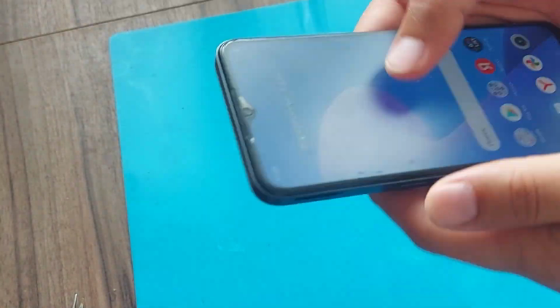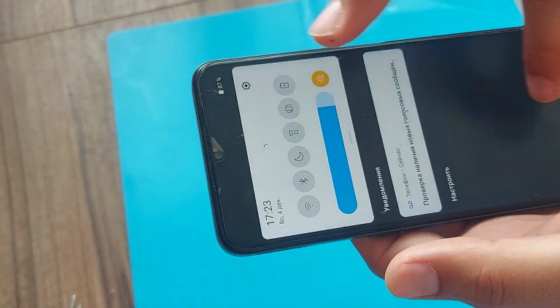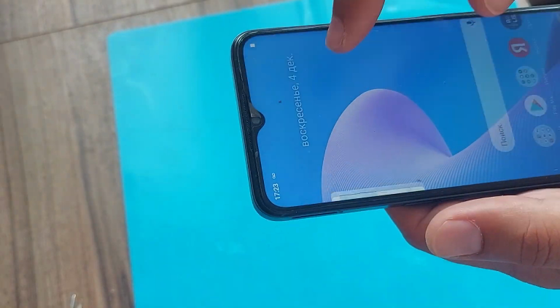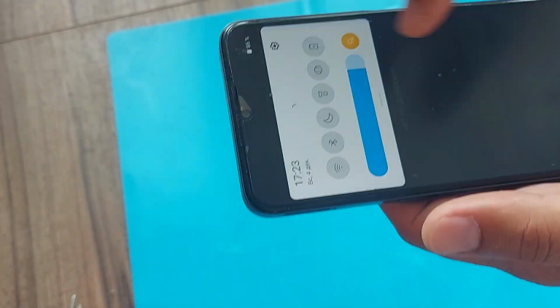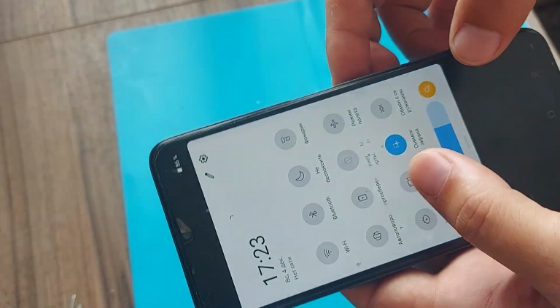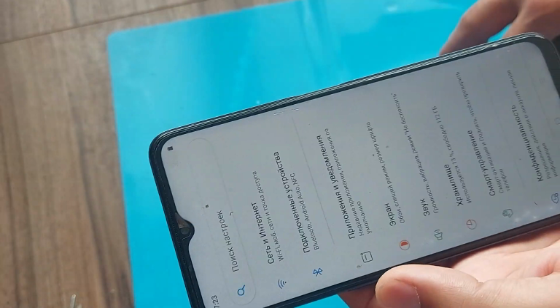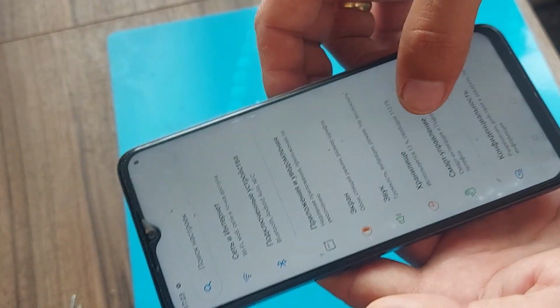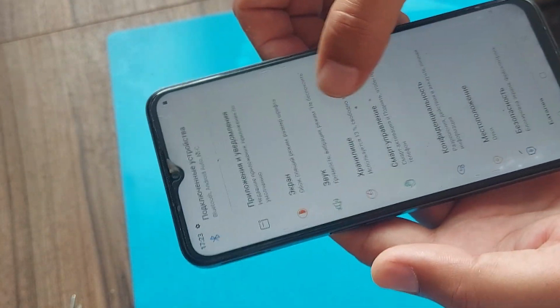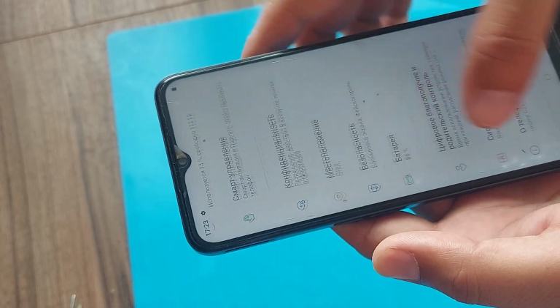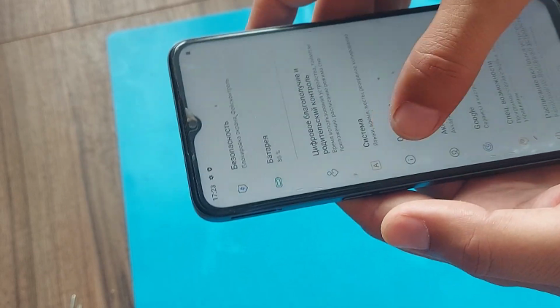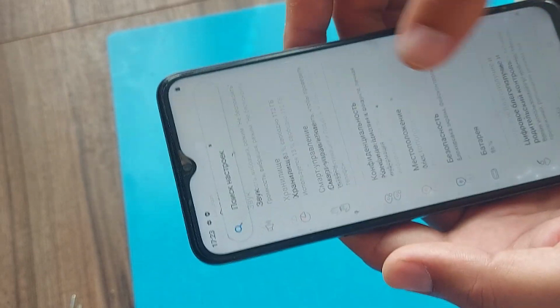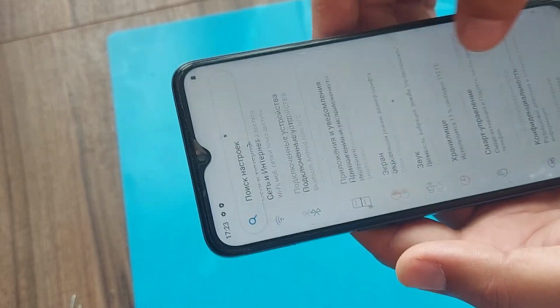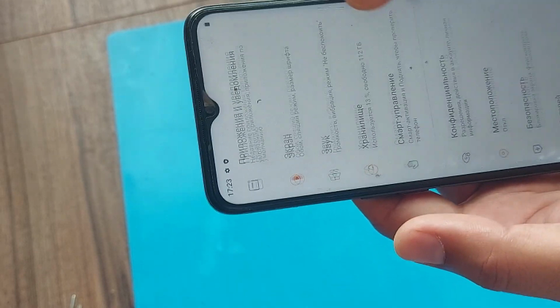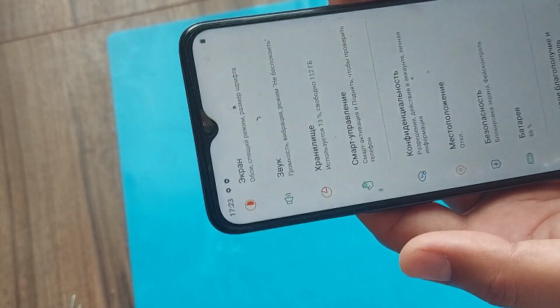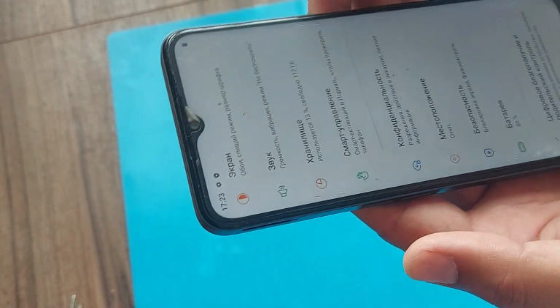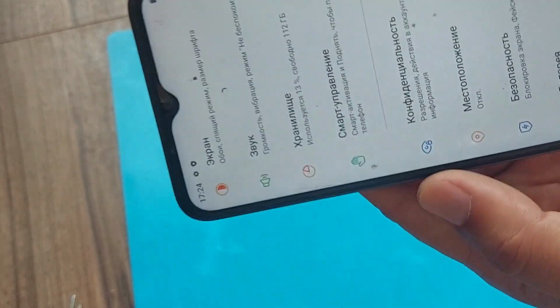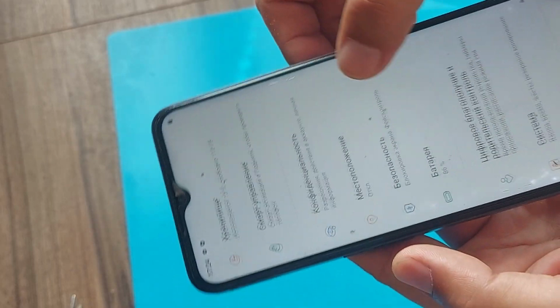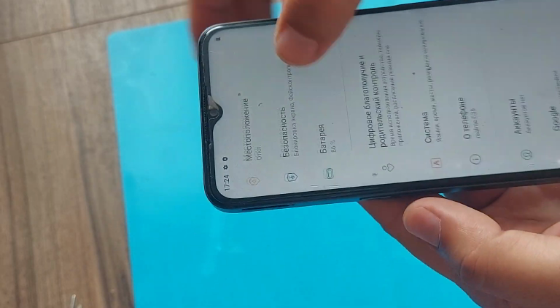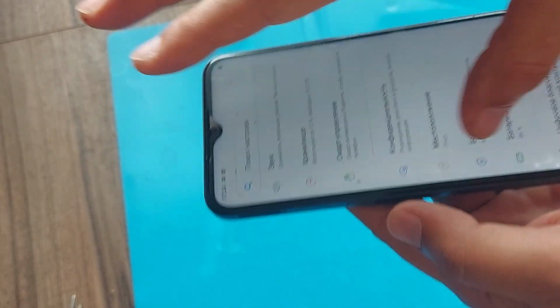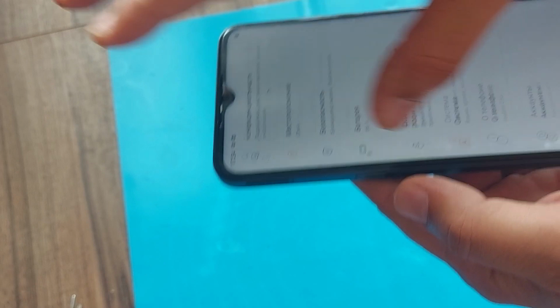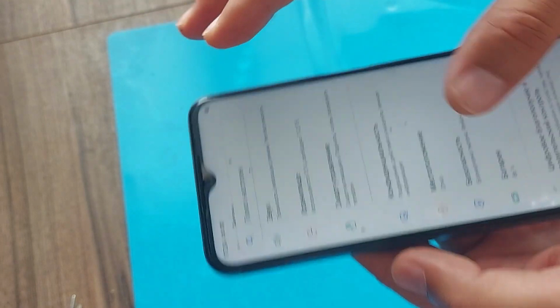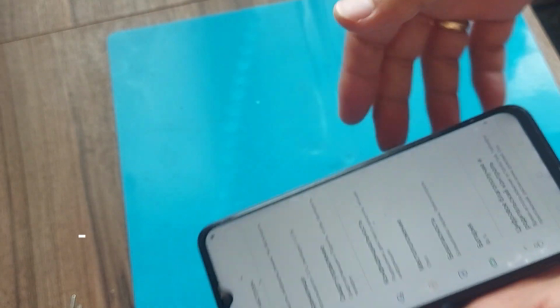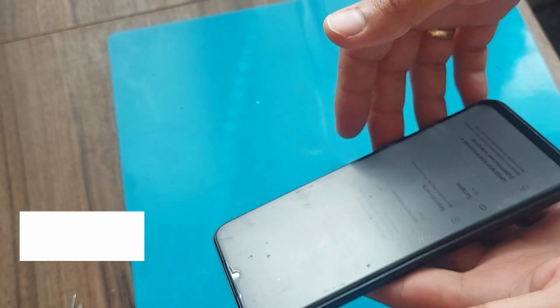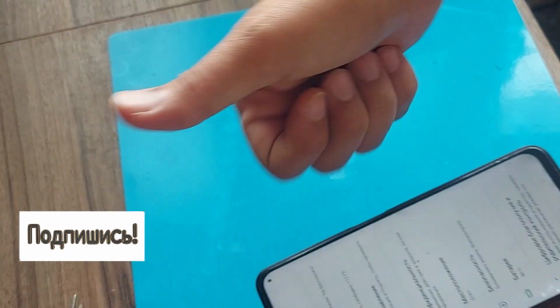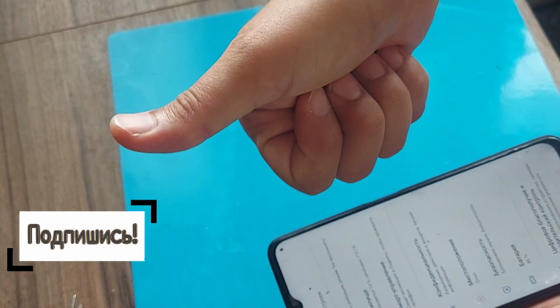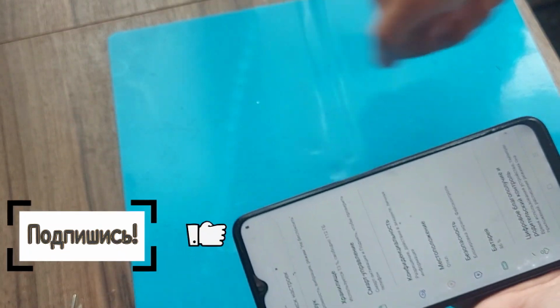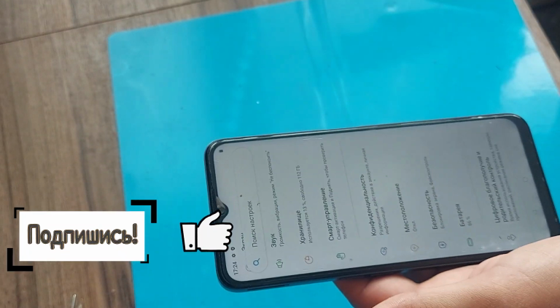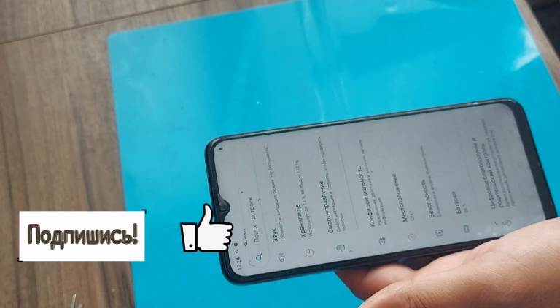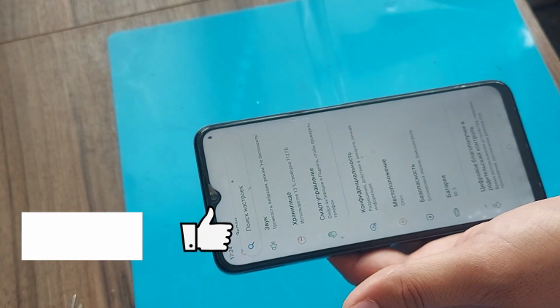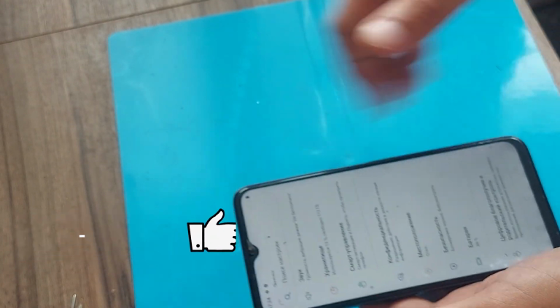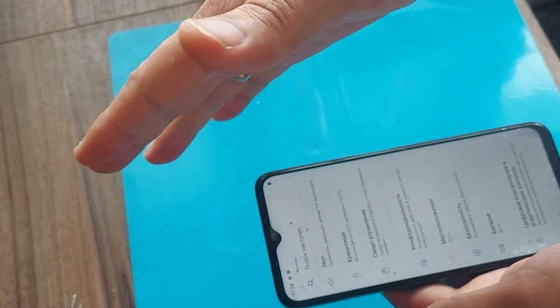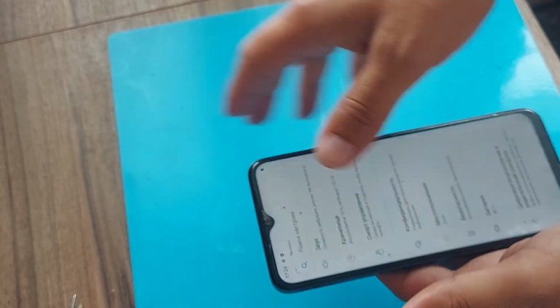And so friends, the phone is completely ready for work. I hope the video was useful. Subscribe to the channel, put your fingers up and see you soon. Good luck with your repairs. Bye-bye.